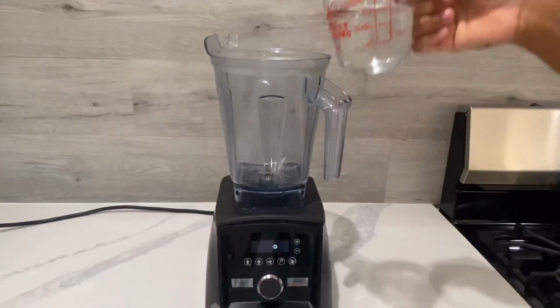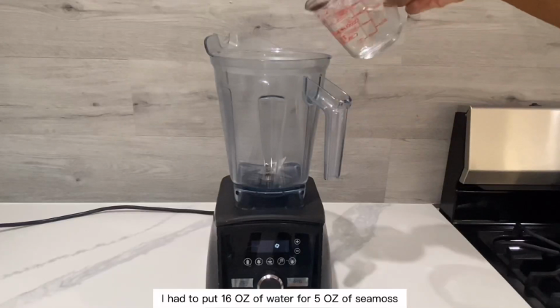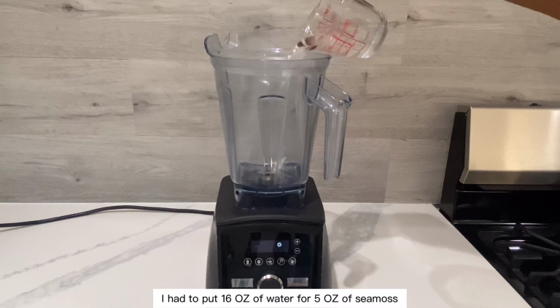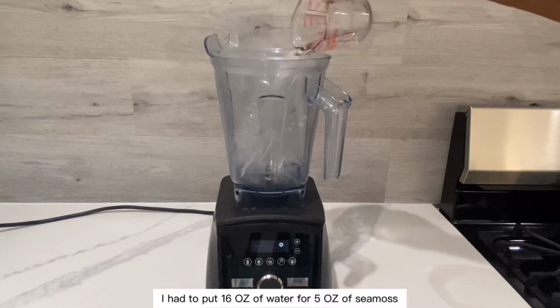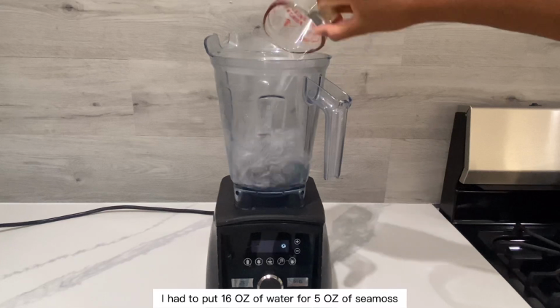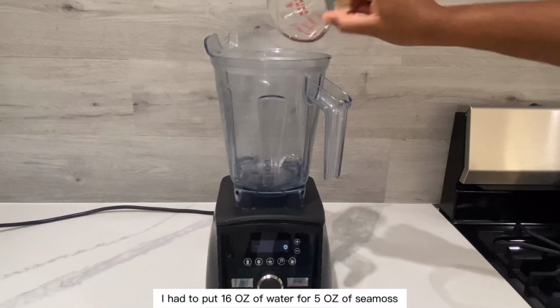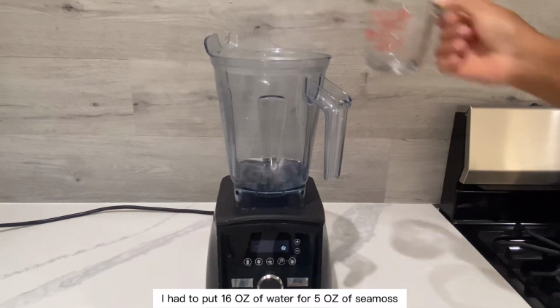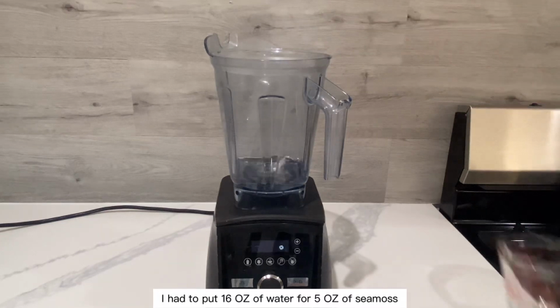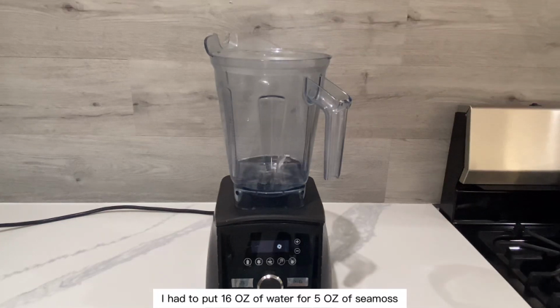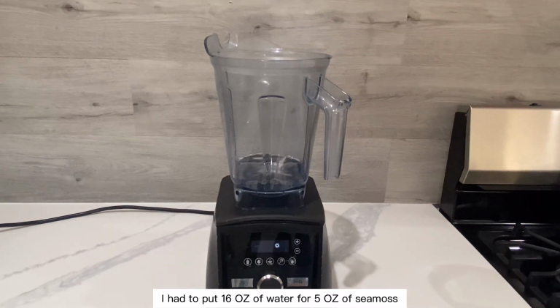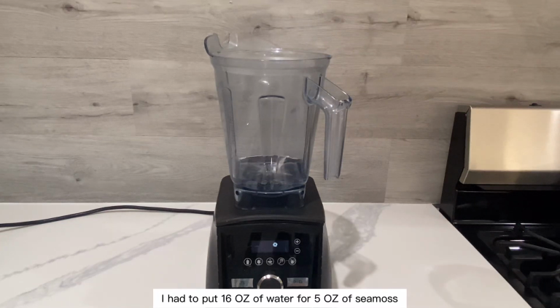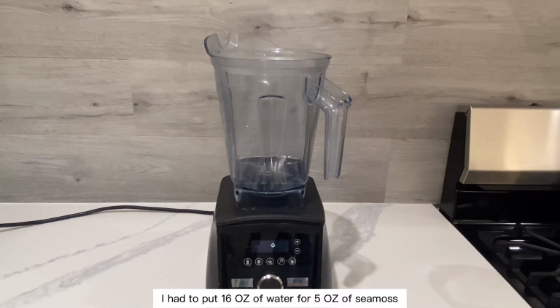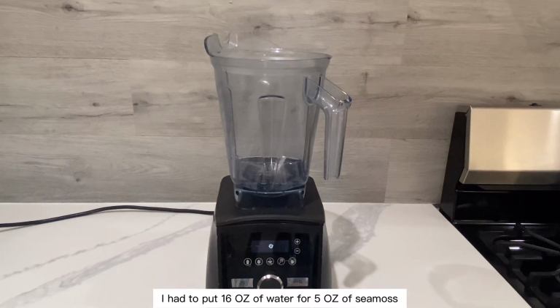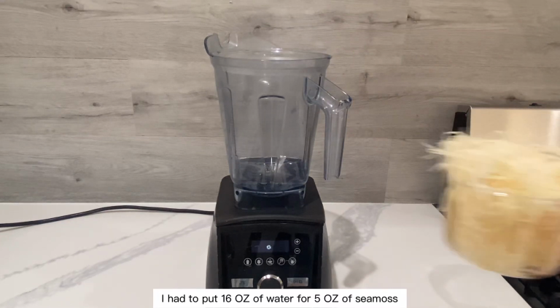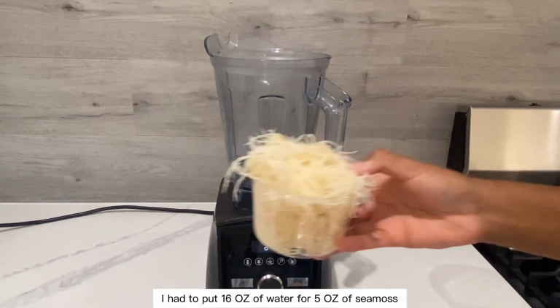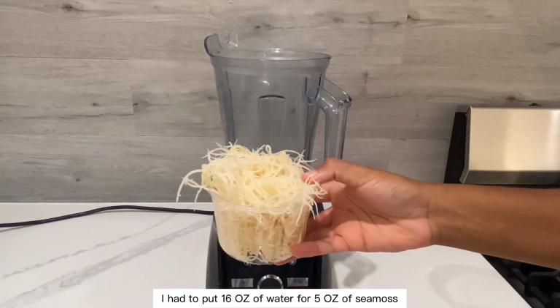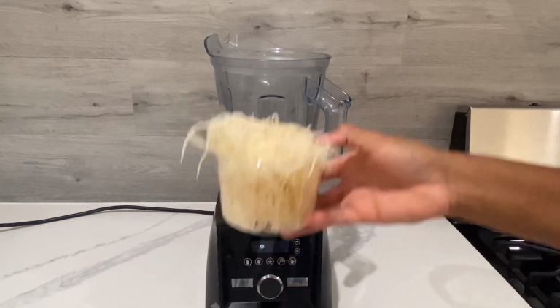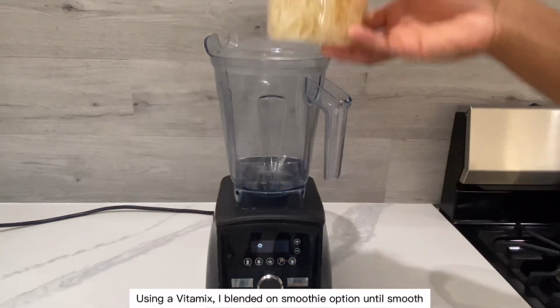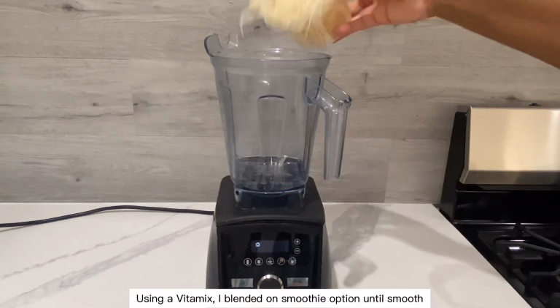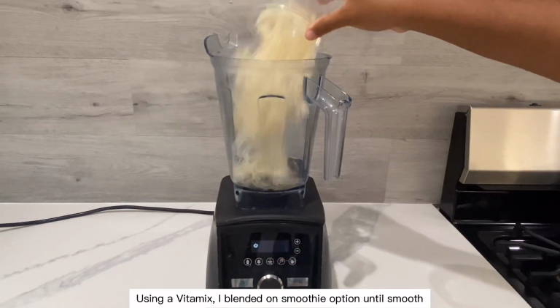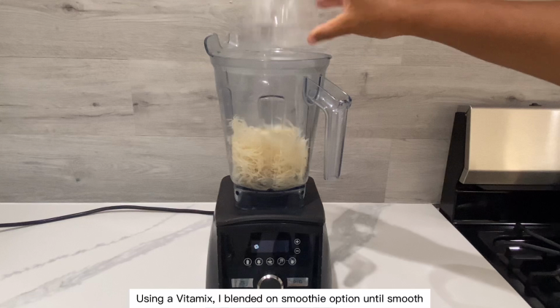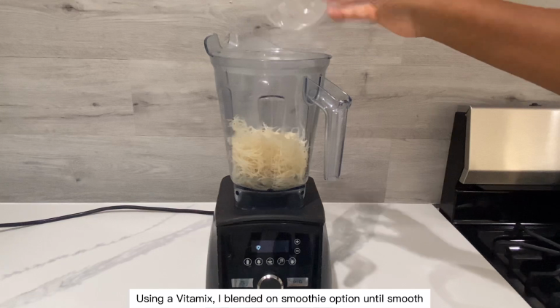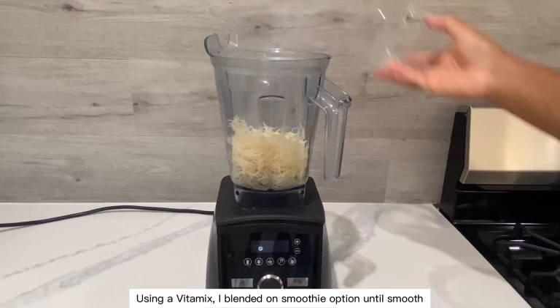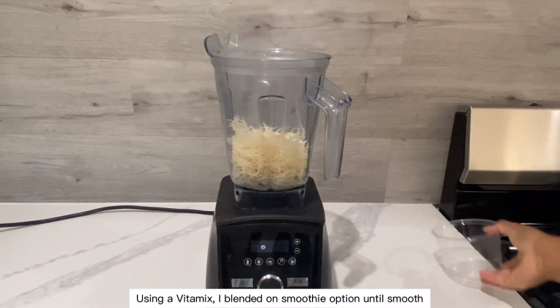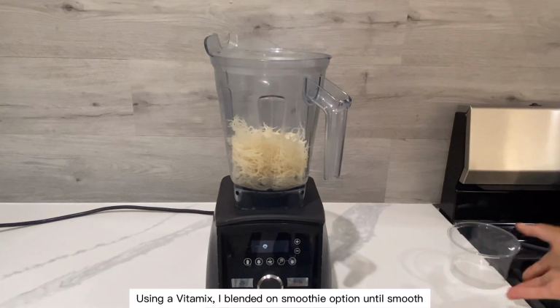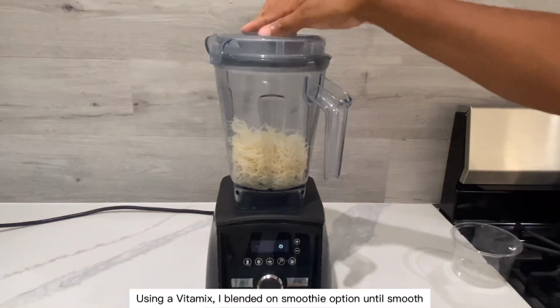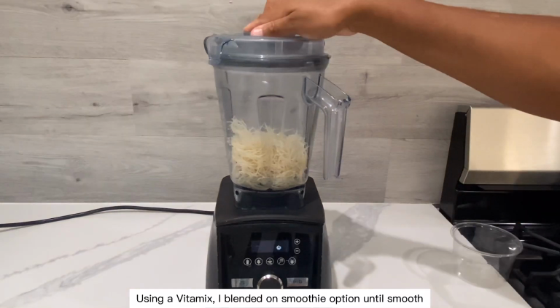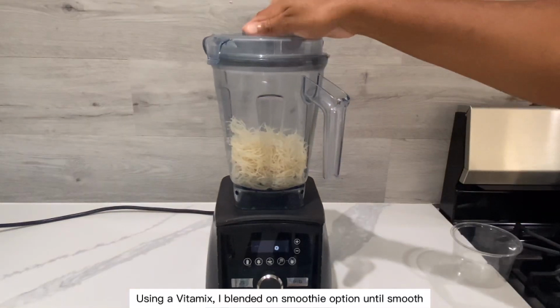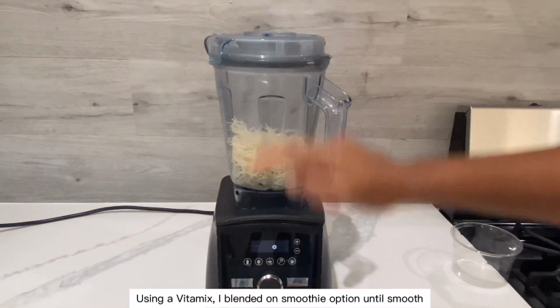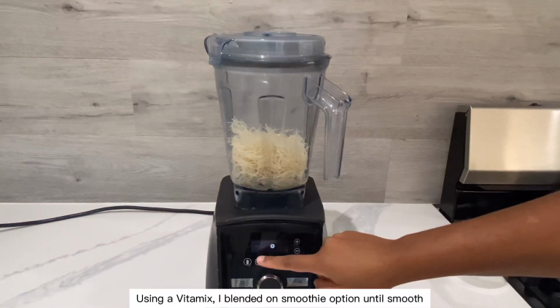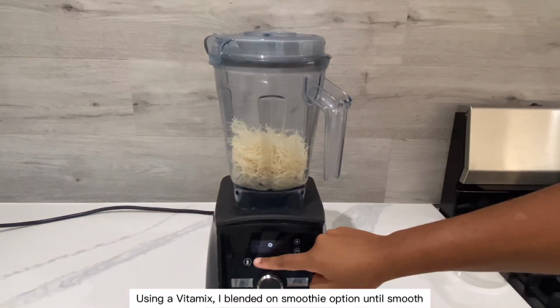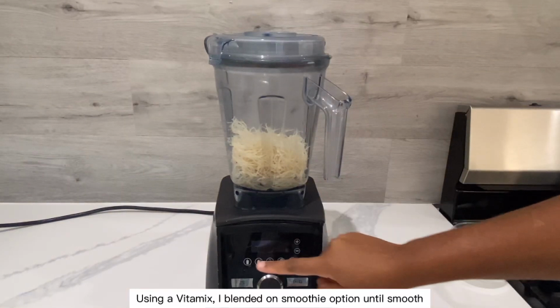I had to put 16 oz of water for 5 oz of sea moss. Using a Vitamix, I blended on the smoothie option until smooth.